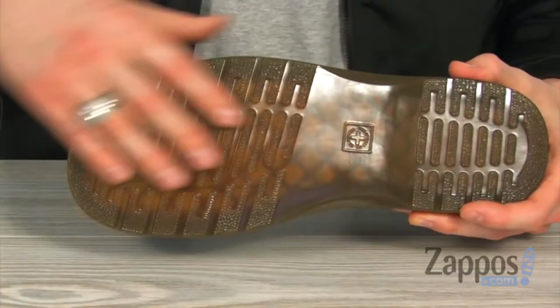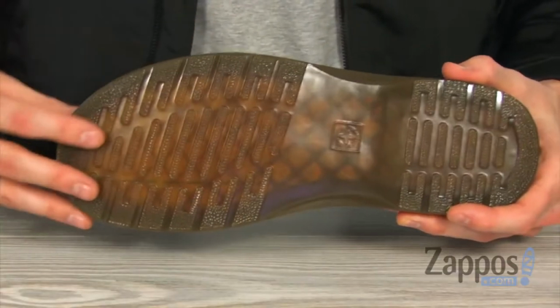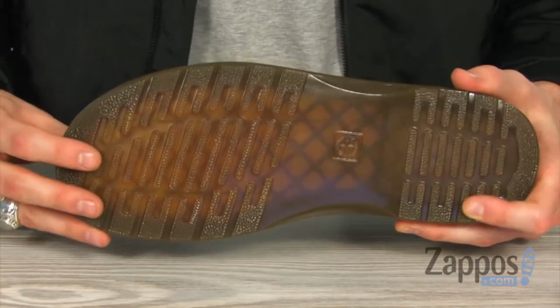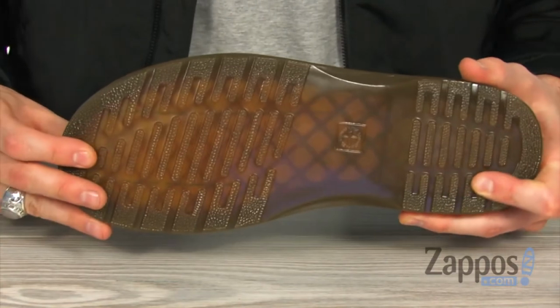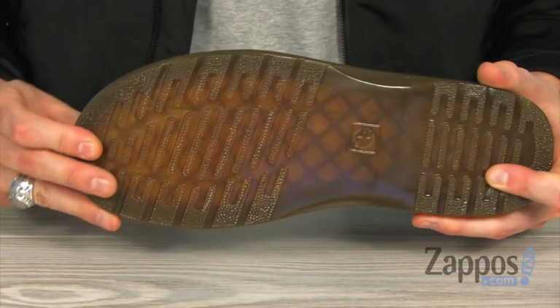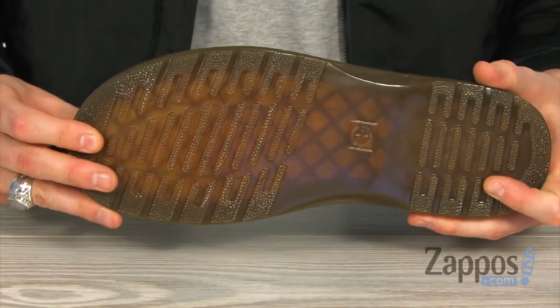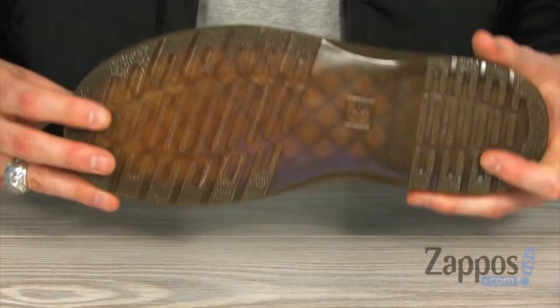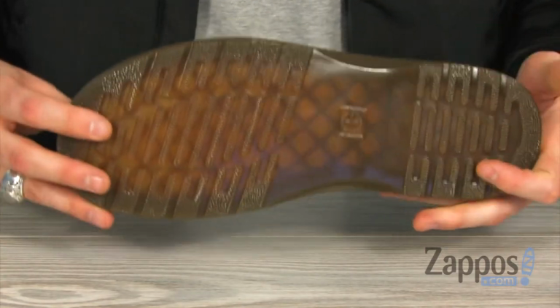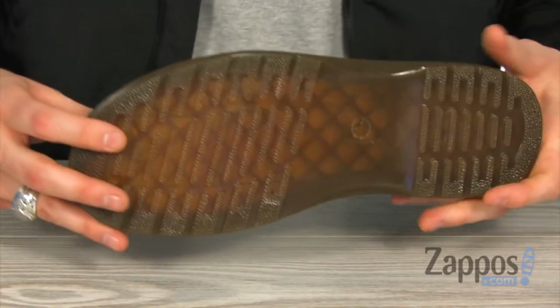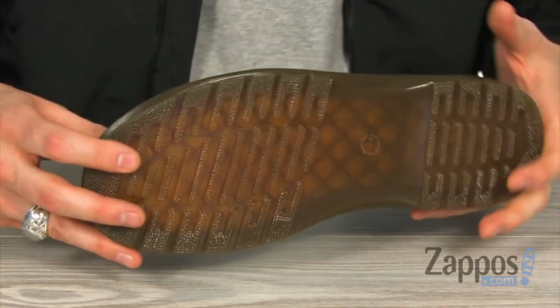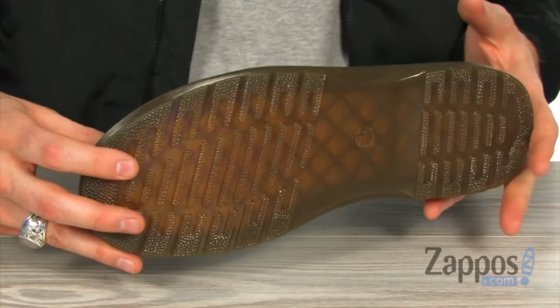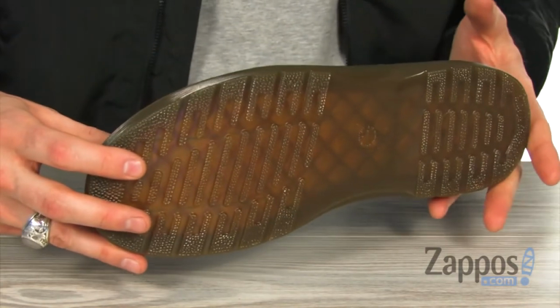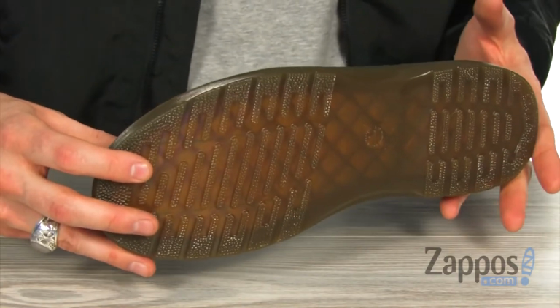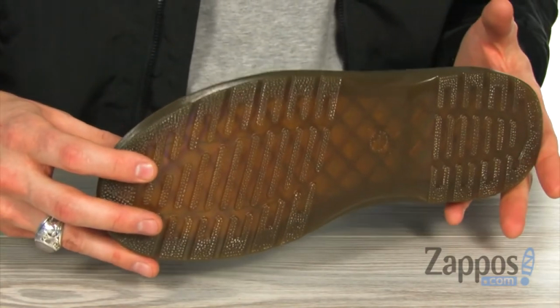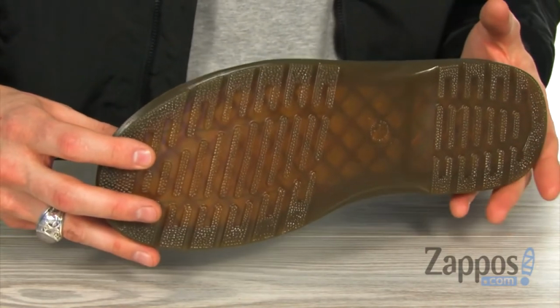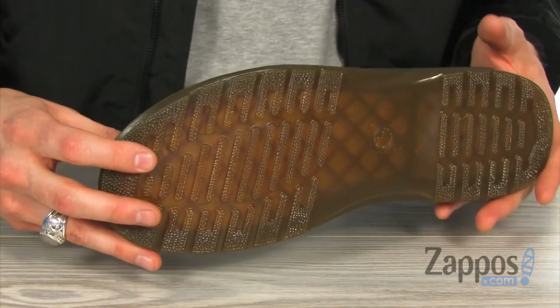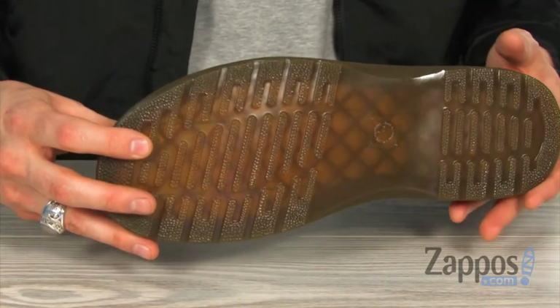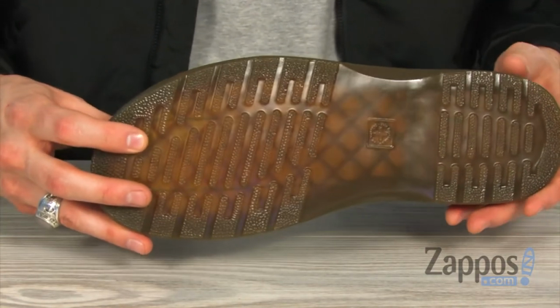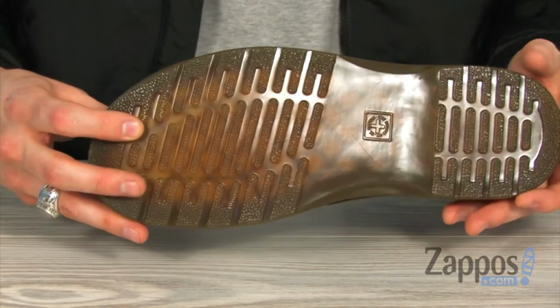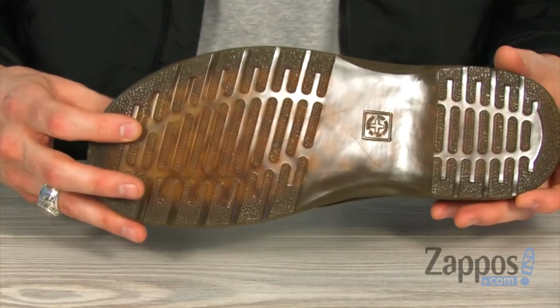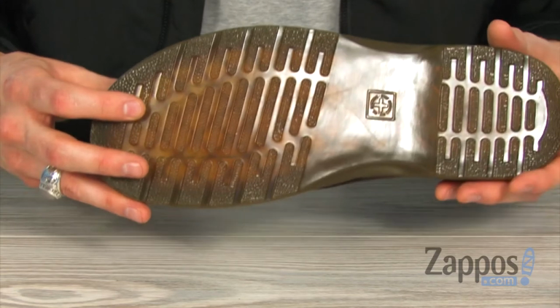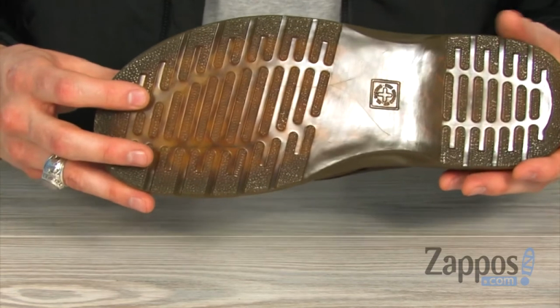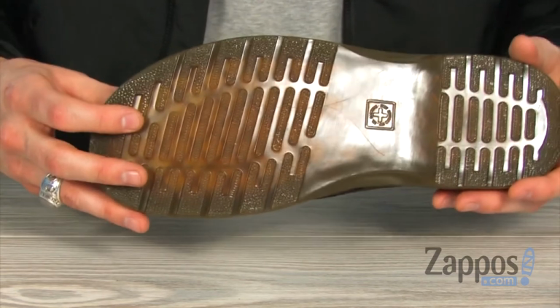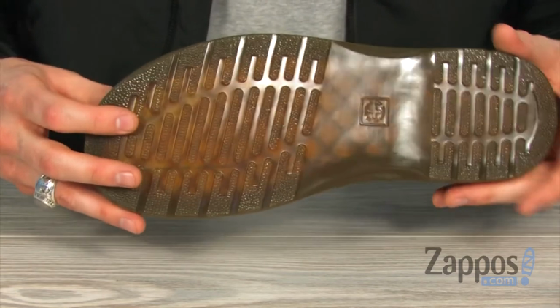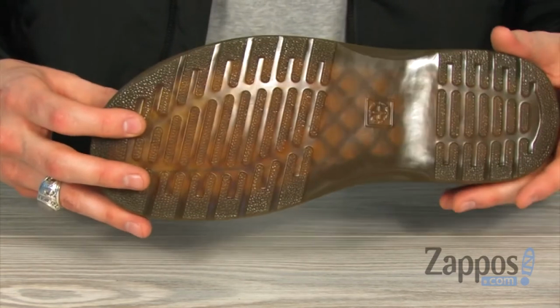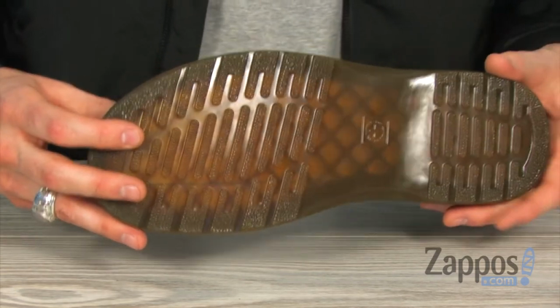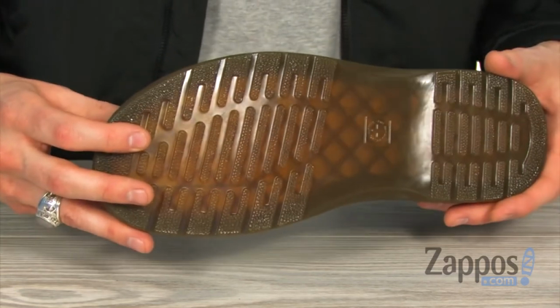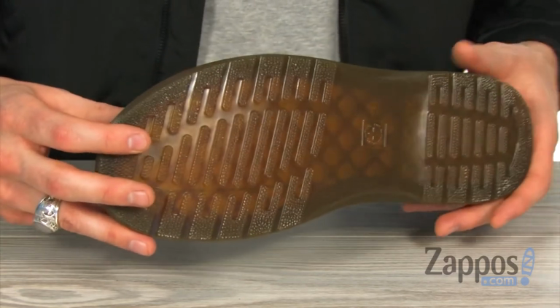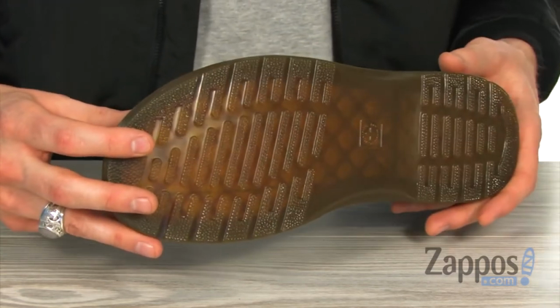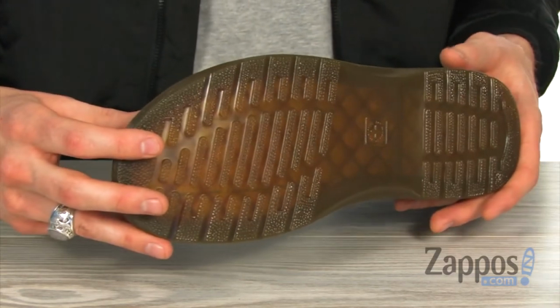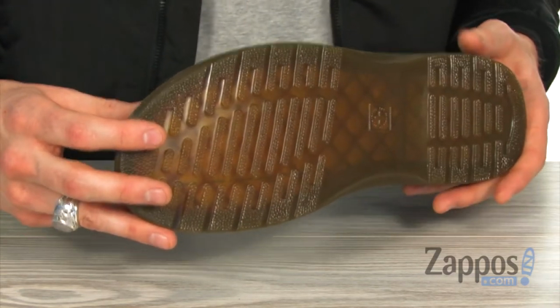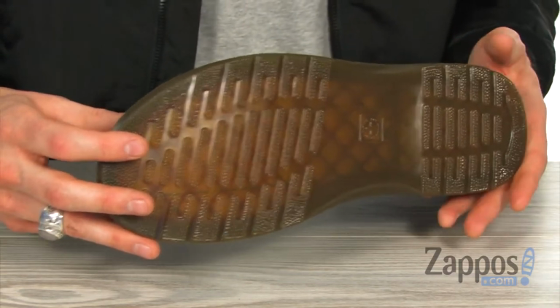That air cushioning outsole is gonna give you tons of nice support, and it's oil and fat resistant, so it's got abrasion and slip resistance as well.